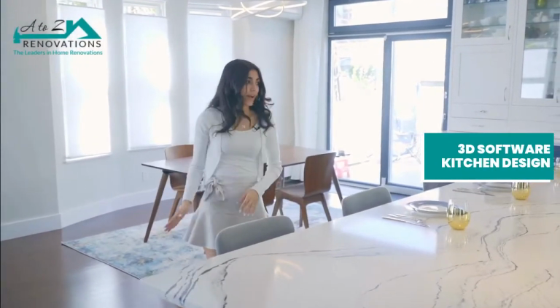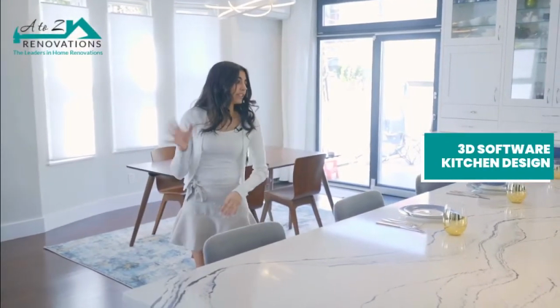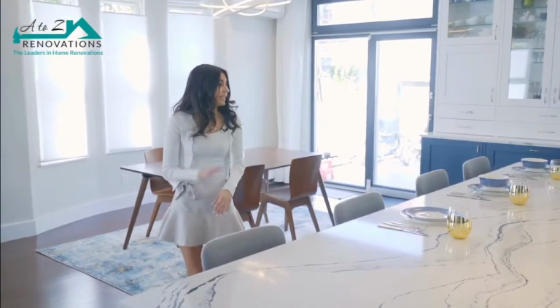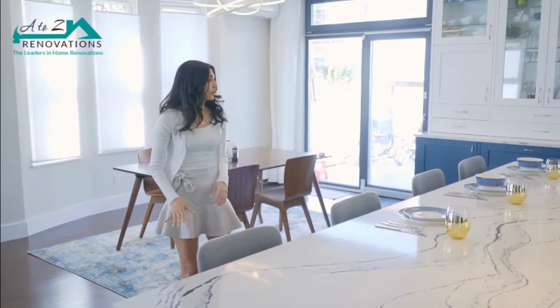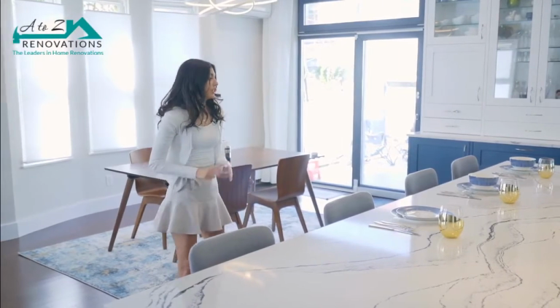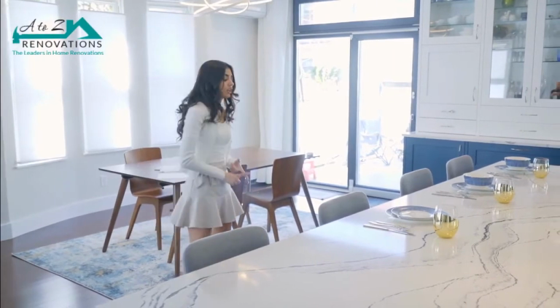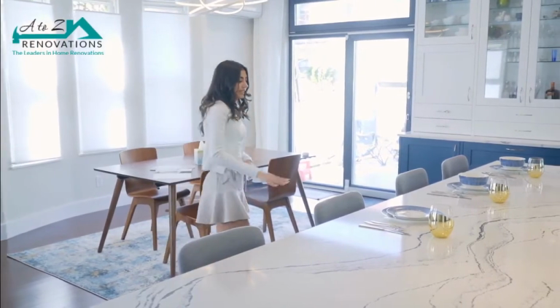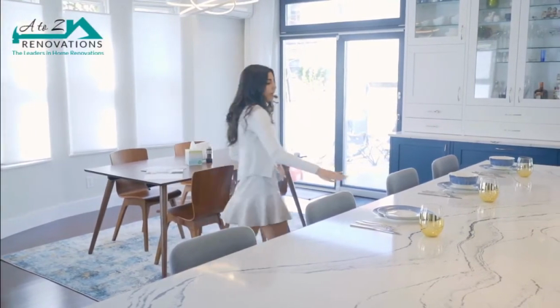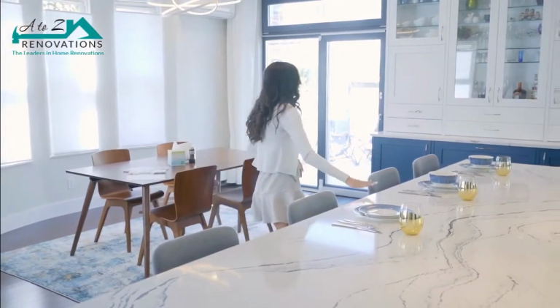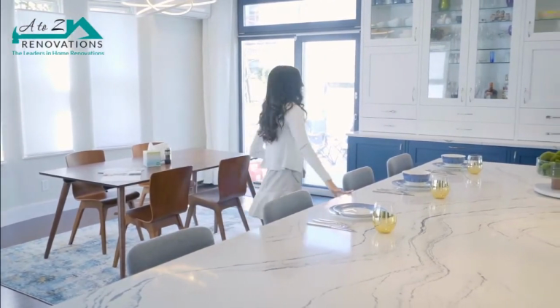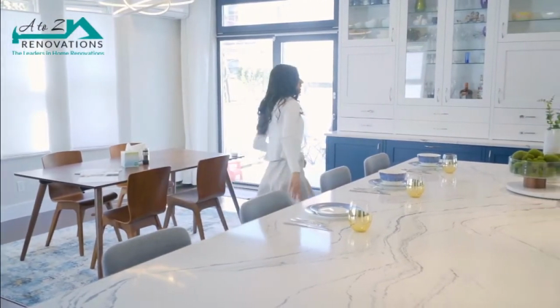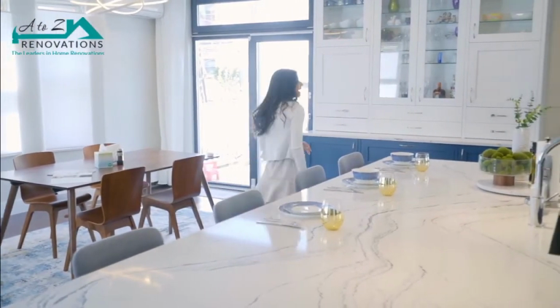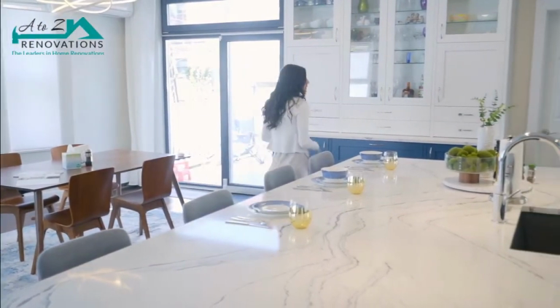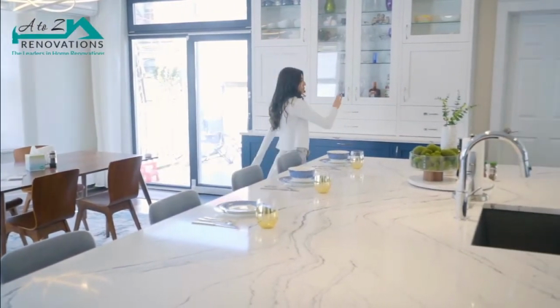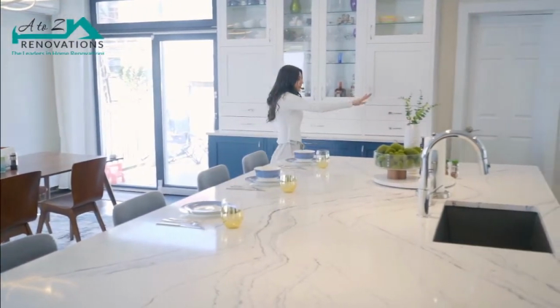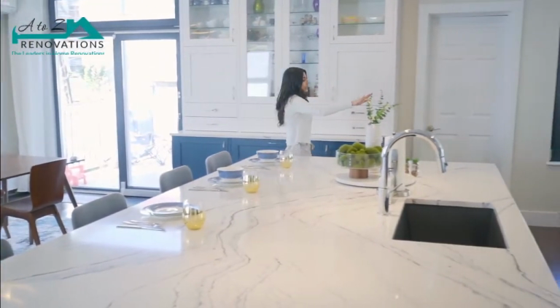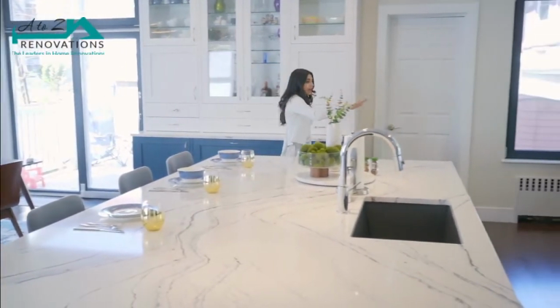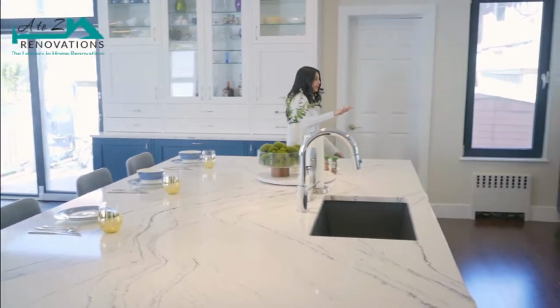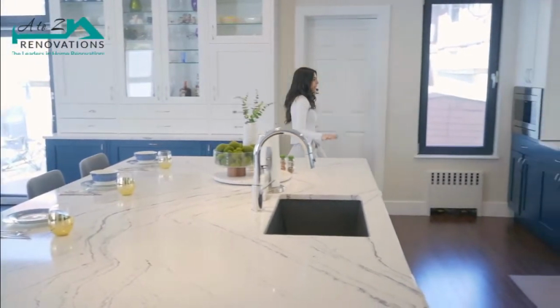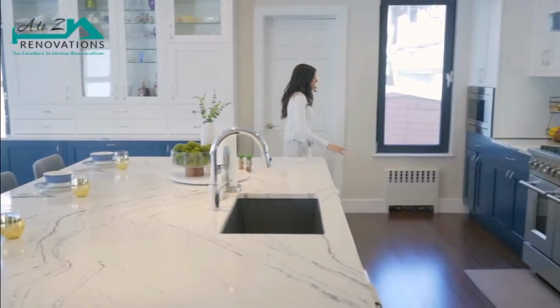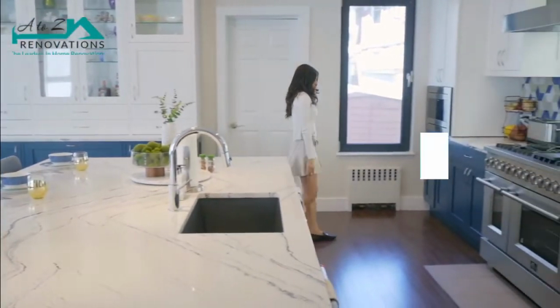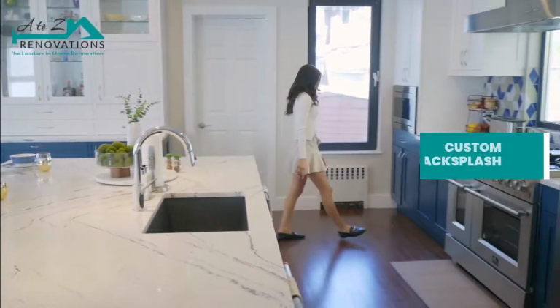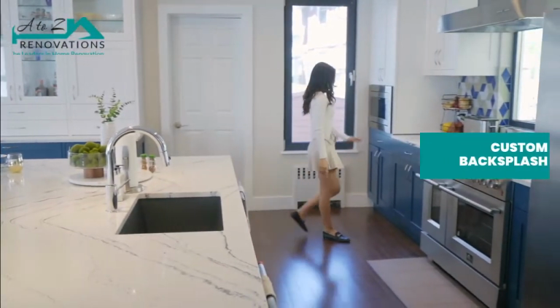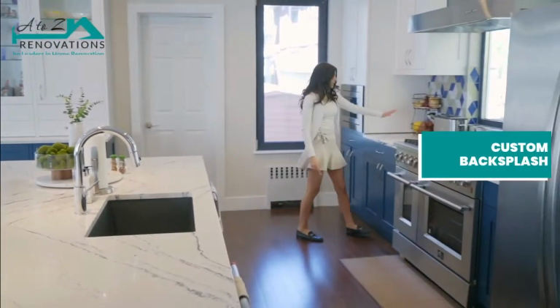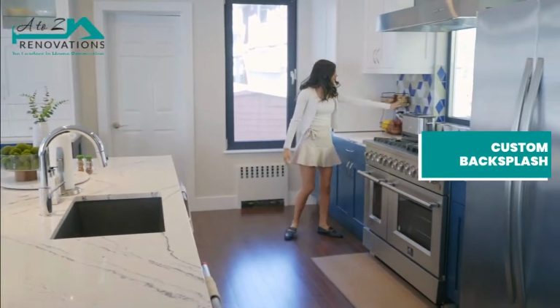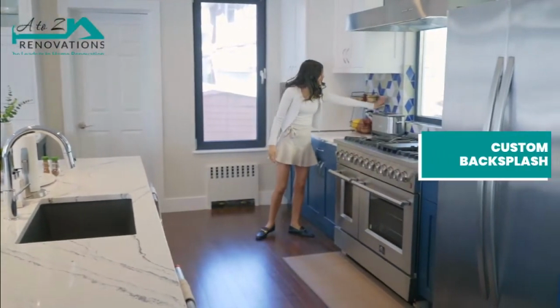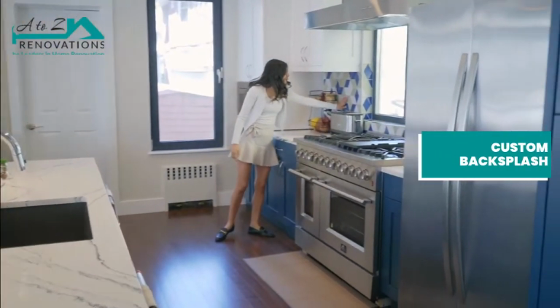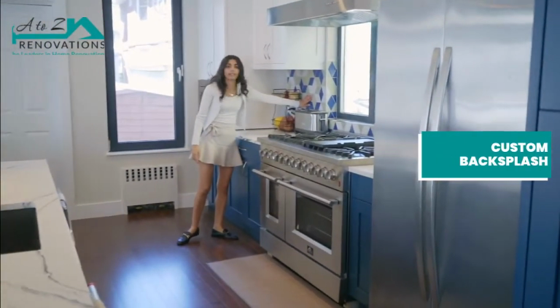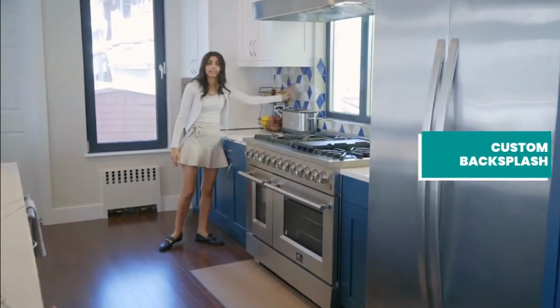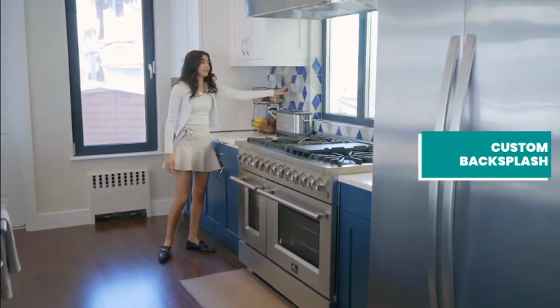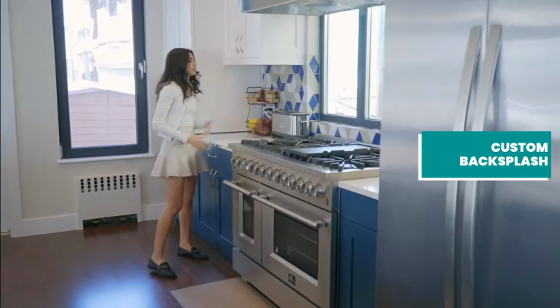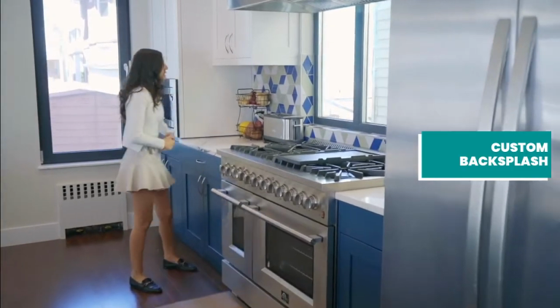Cabinets are delivered to the showroom and installed, countertops are measured and installed, and then we have this beautiful custom backsplash over here, which the client actually hand-selected these tiles to get them in the exact configuration you see here.